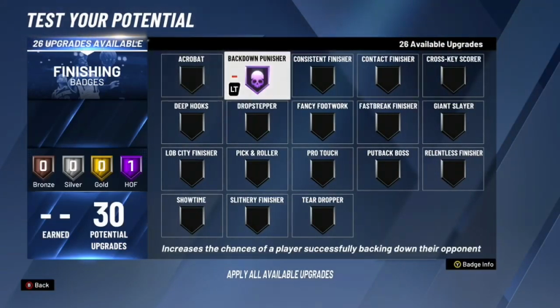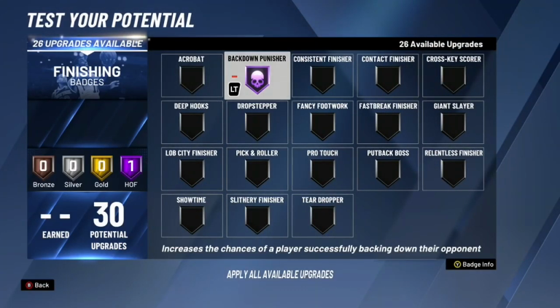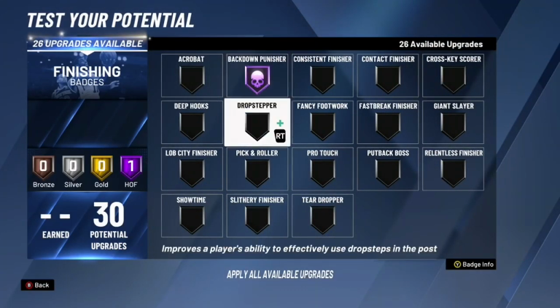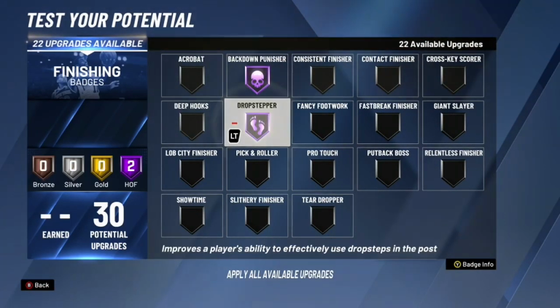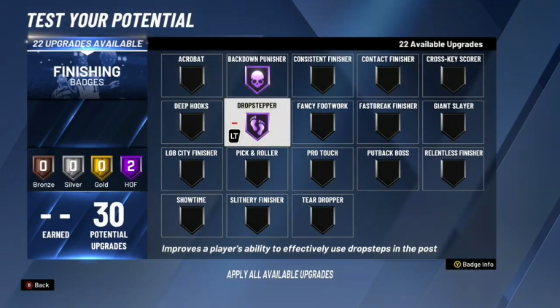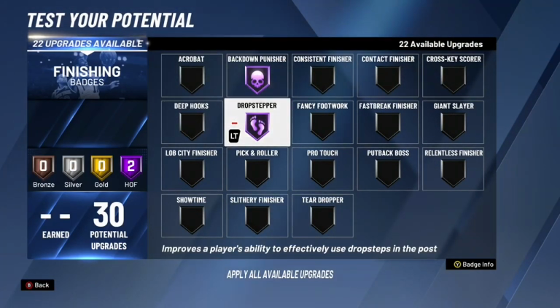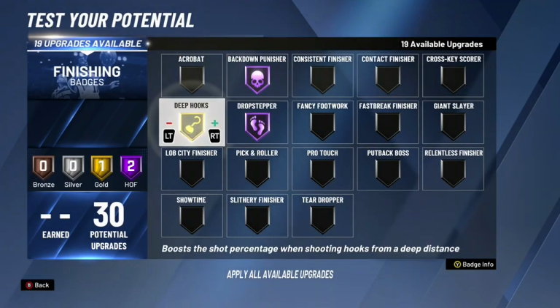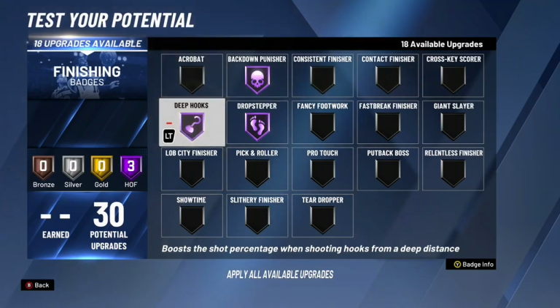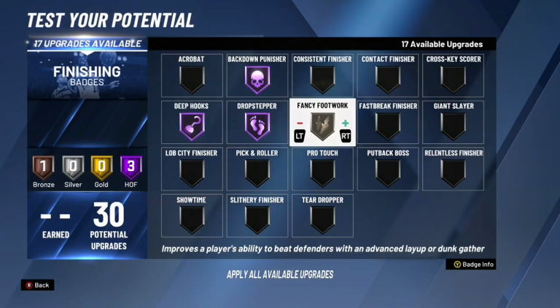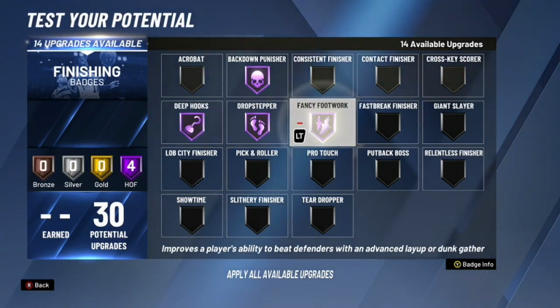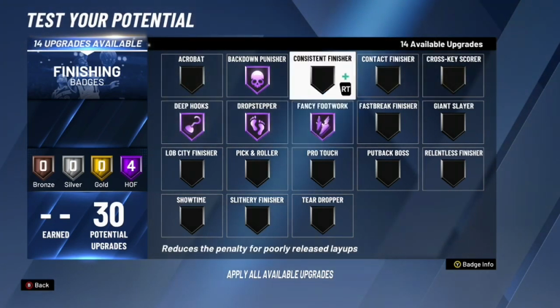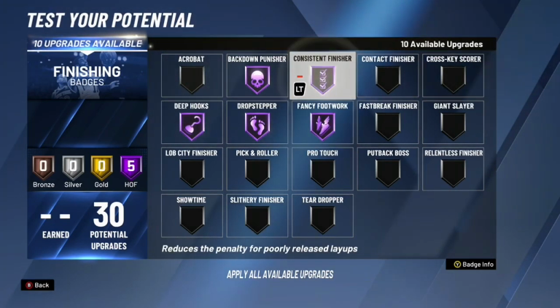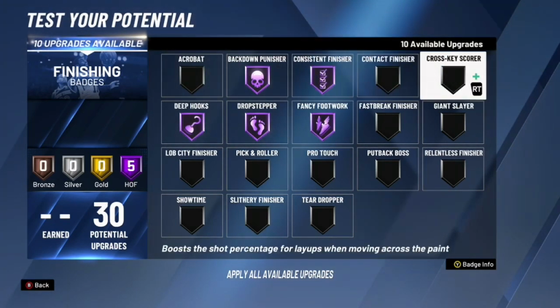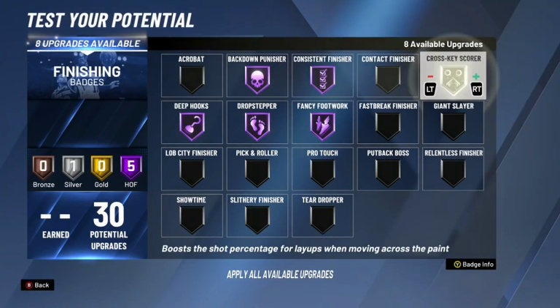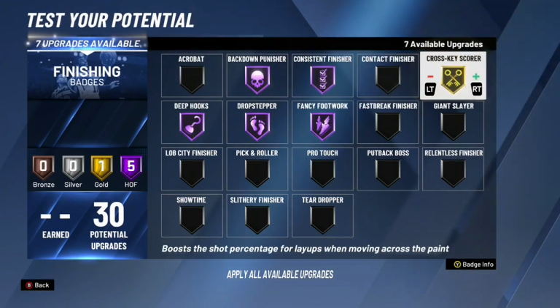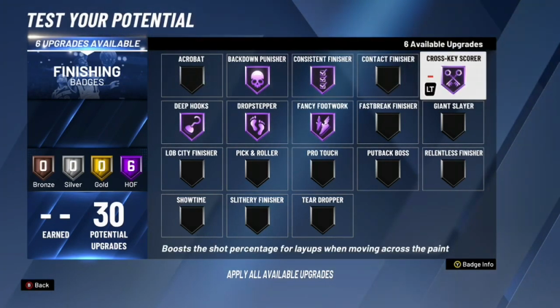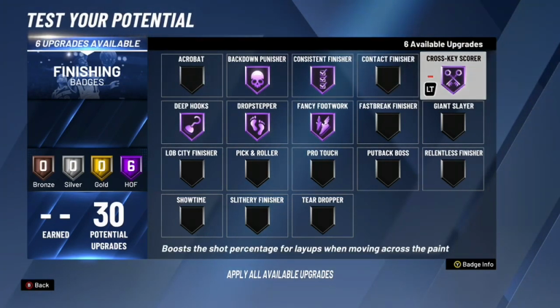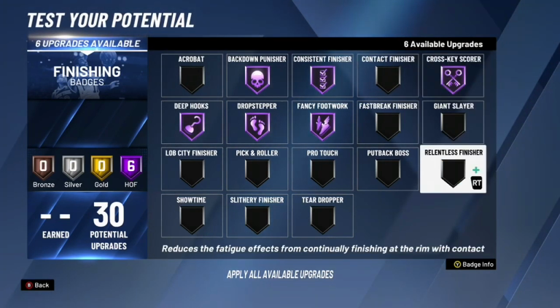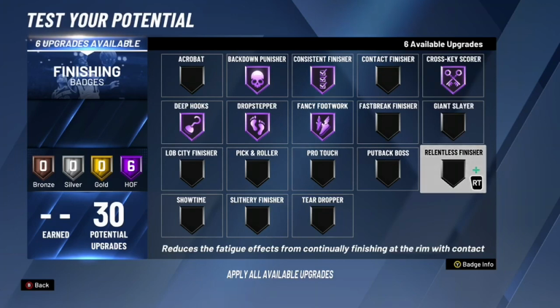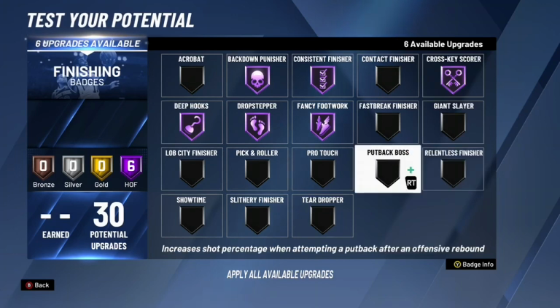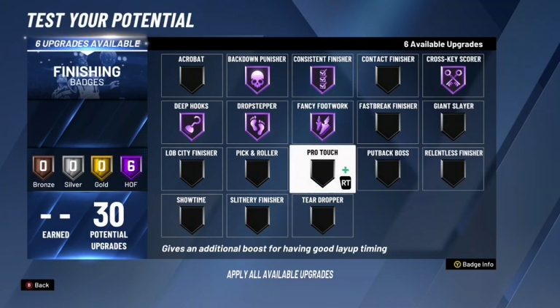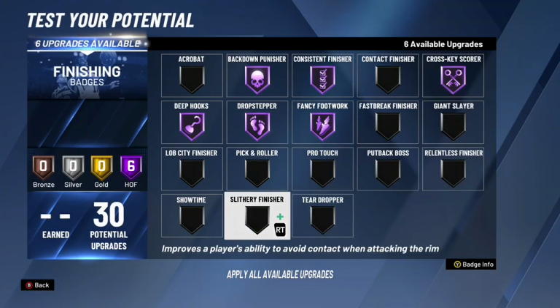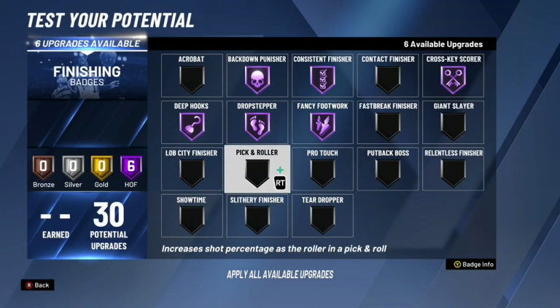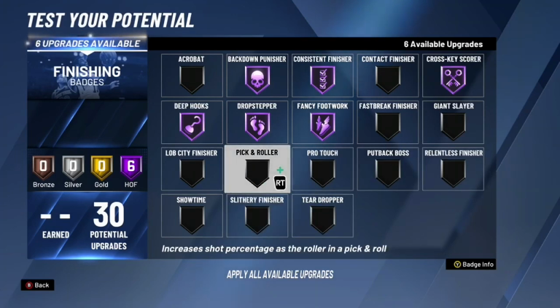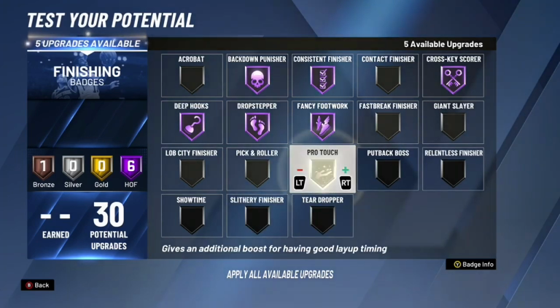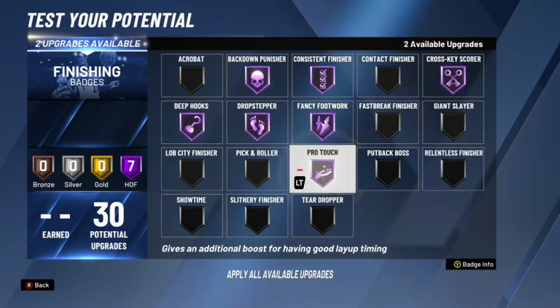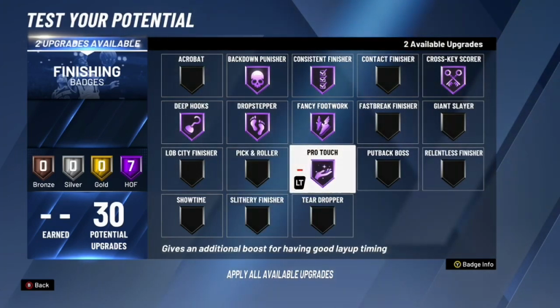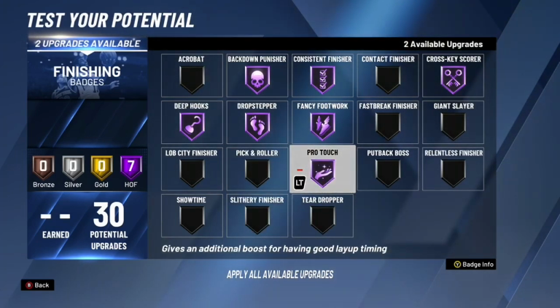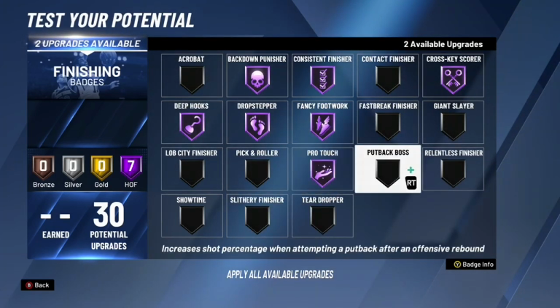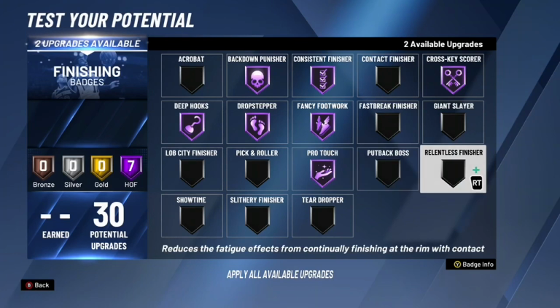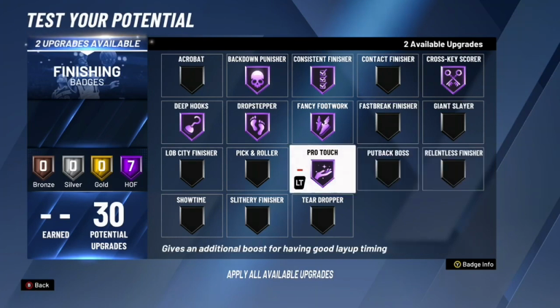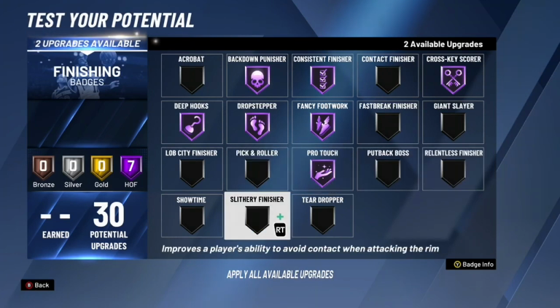For finishing badges: Backdown Punisher Hall of Fame, Drop Stepper Hall of Fame, Deep Hooks Hall of Fame, Fancy Footwork Hall of Fame, Finger Roll Hall of Fame, Cross-Key Scorer Hall of Fame. I gave a Silver Finish and Hall of Fame, and I believe Pro Touch Silver — I was playing around with this for a bit.